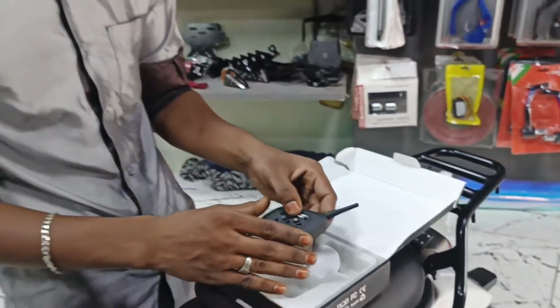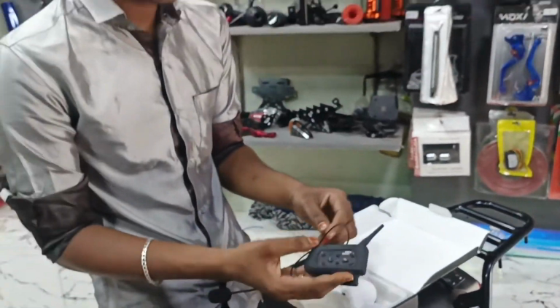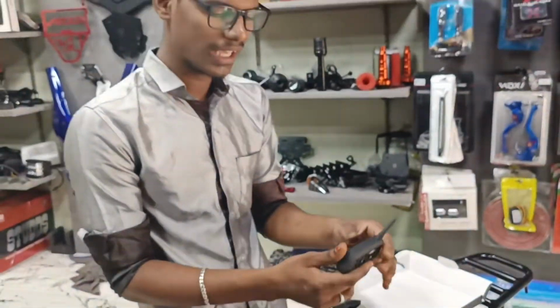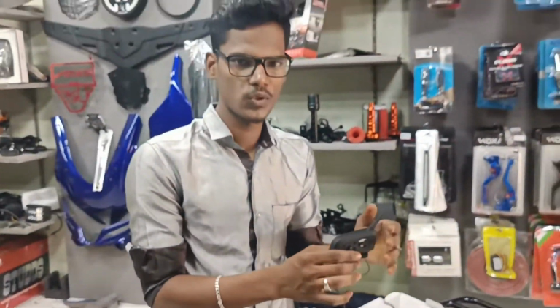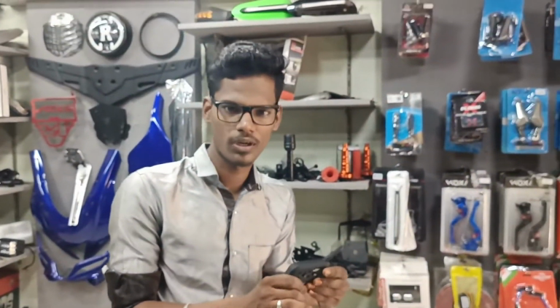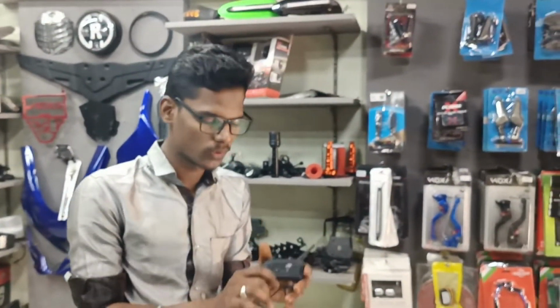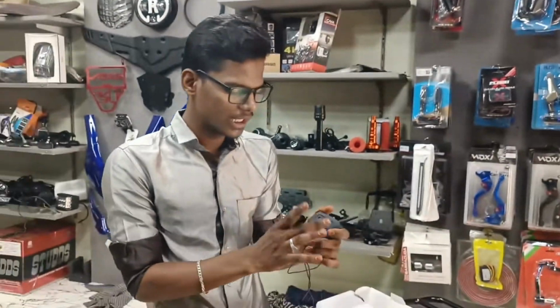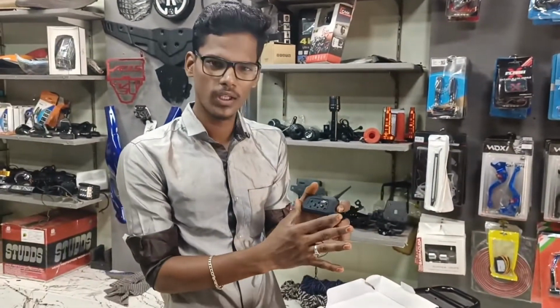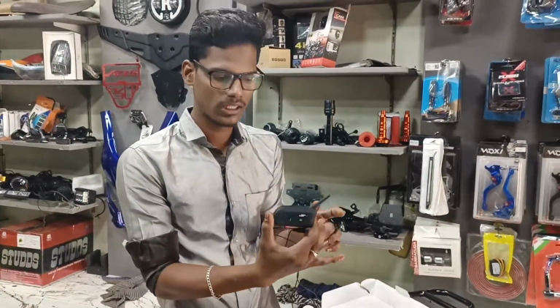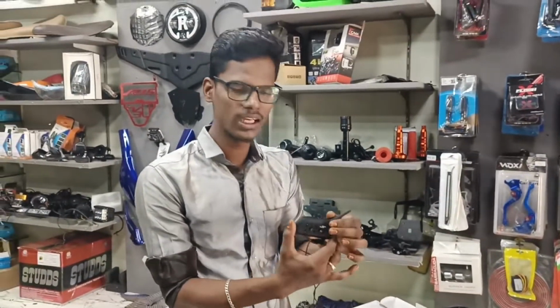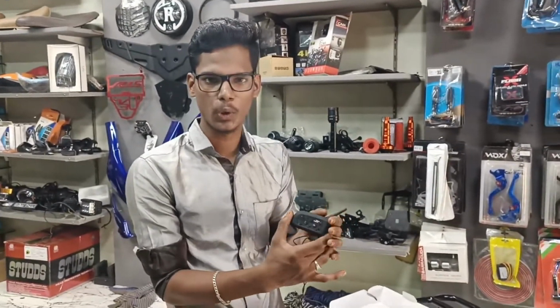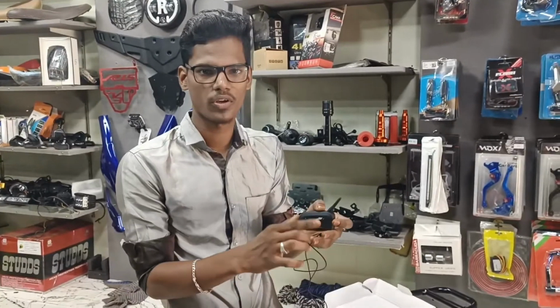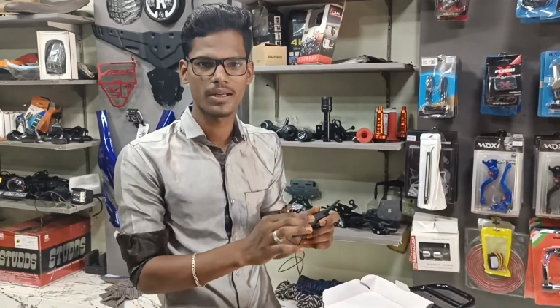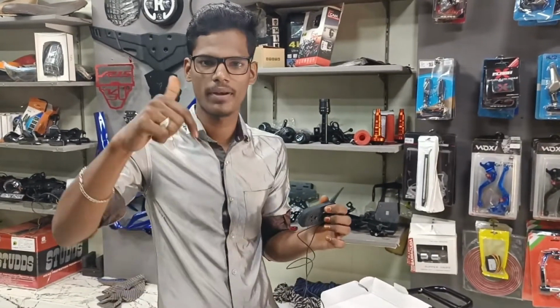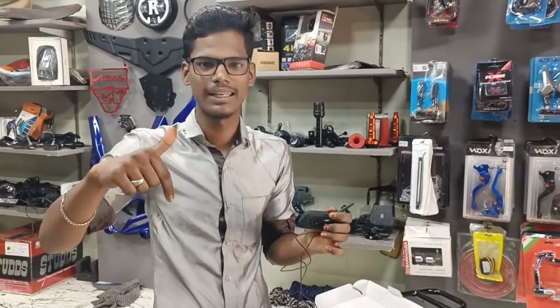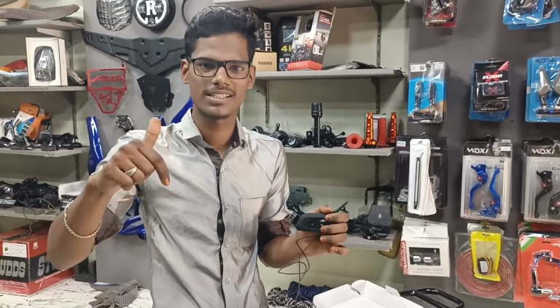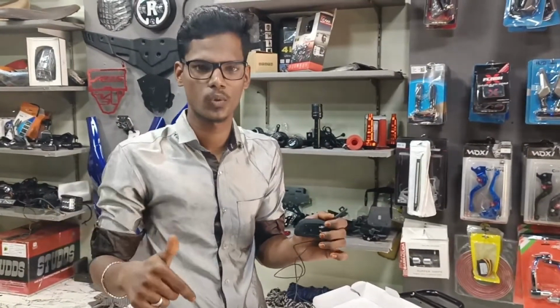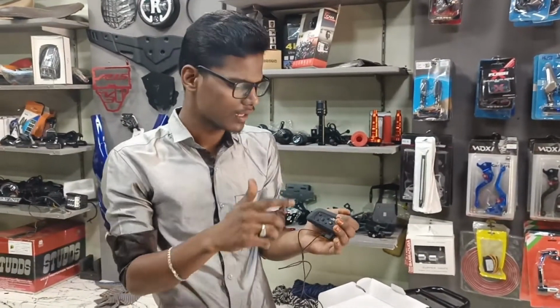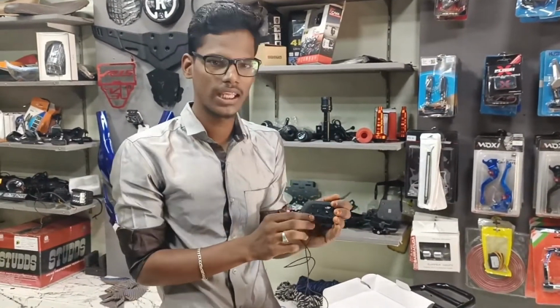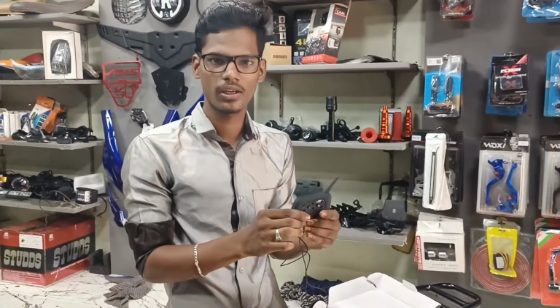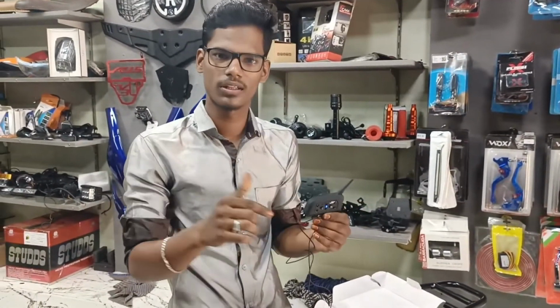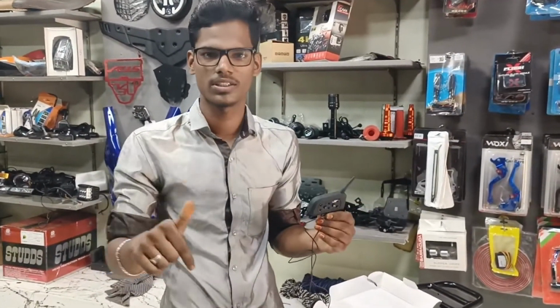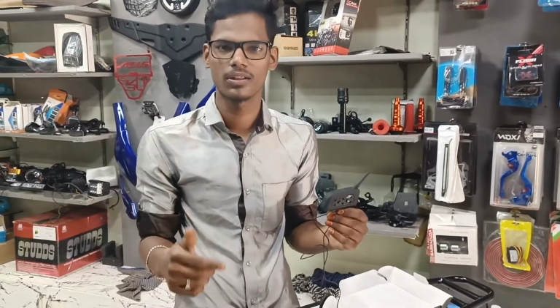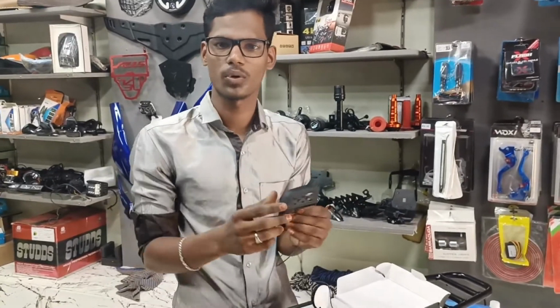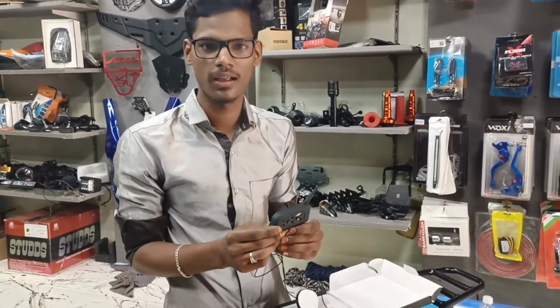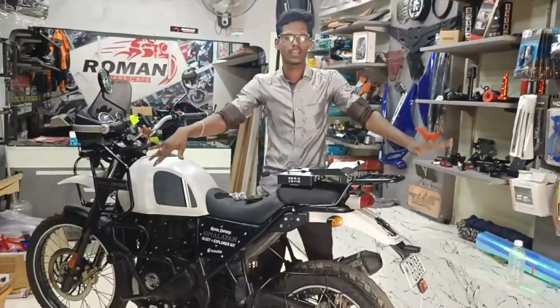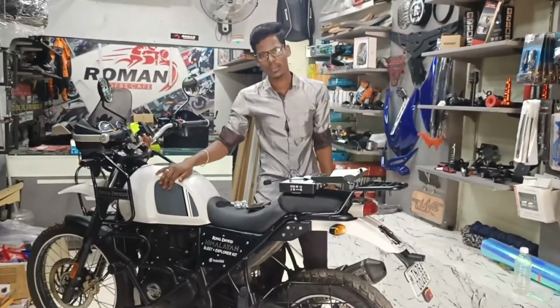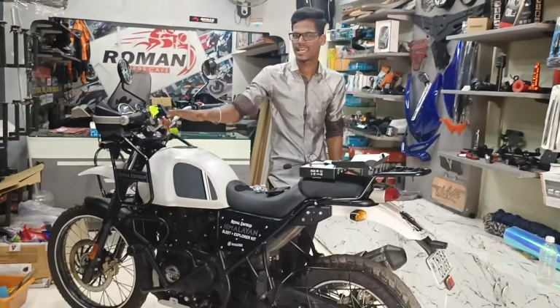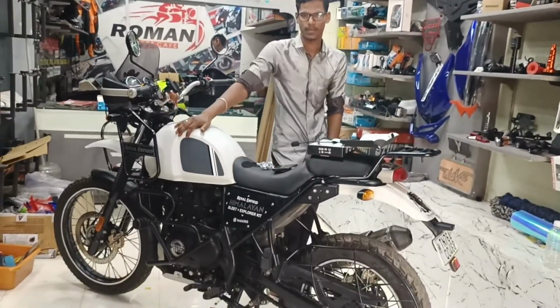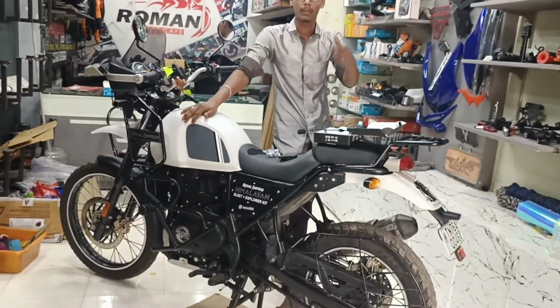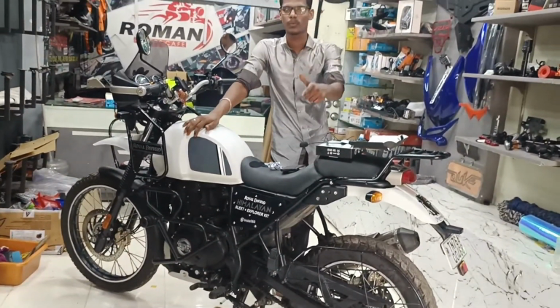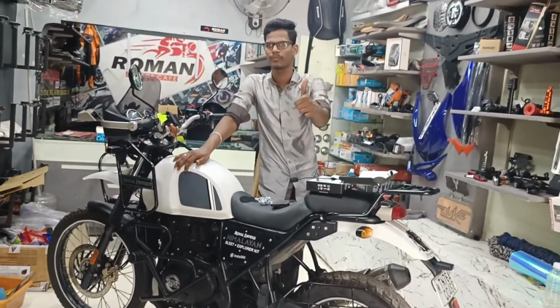If you want to see the user manual, you can find the link in the description of the shop. If you like this video, please subscribe, share, and like.